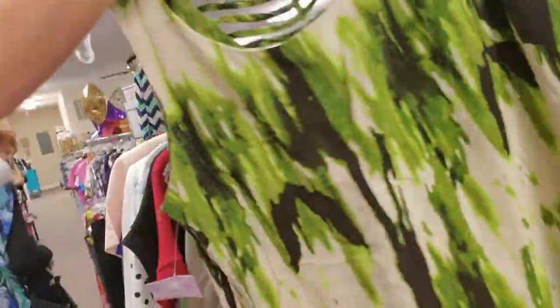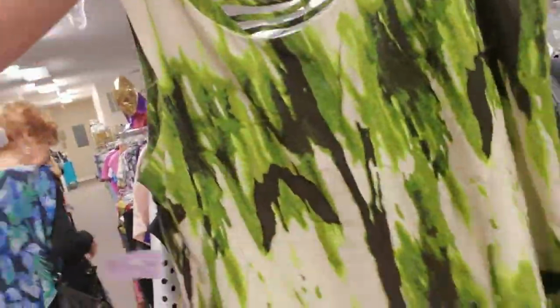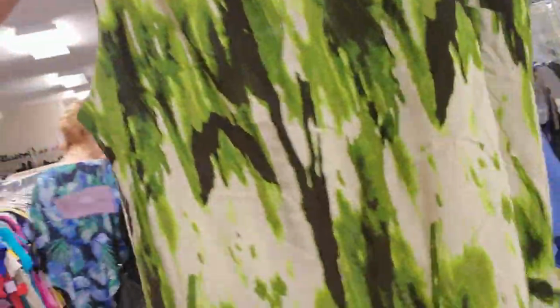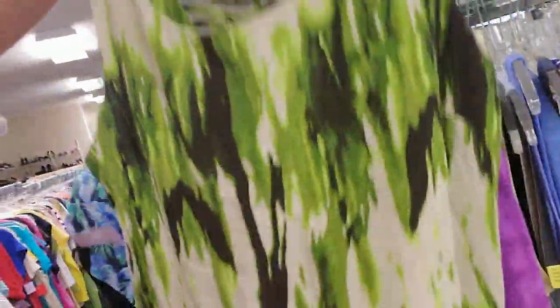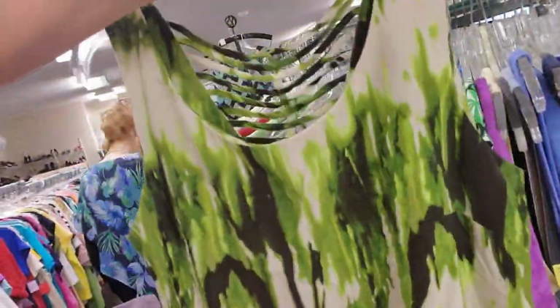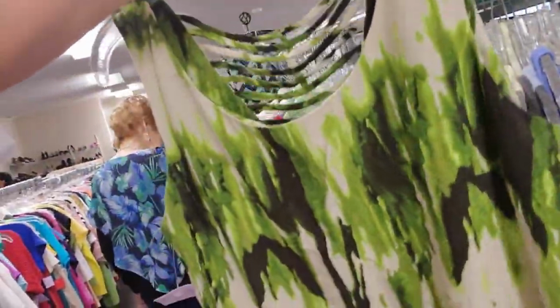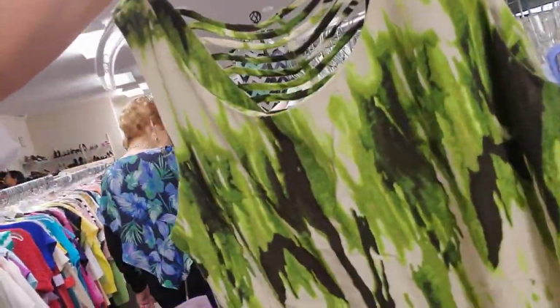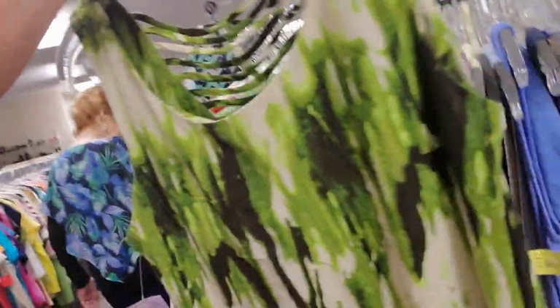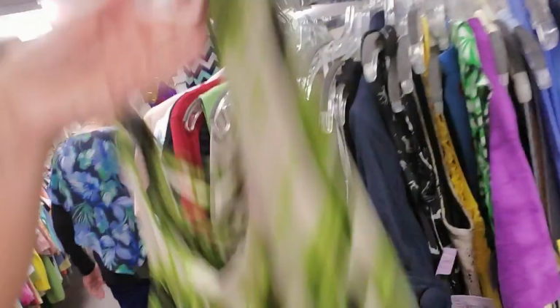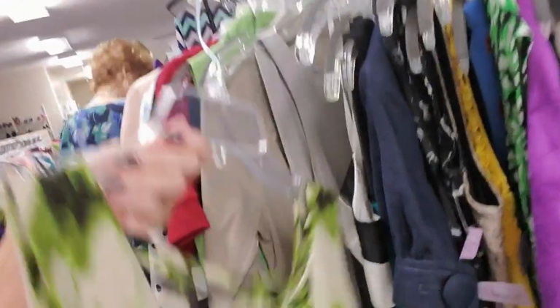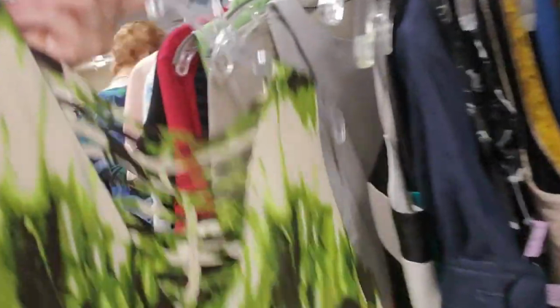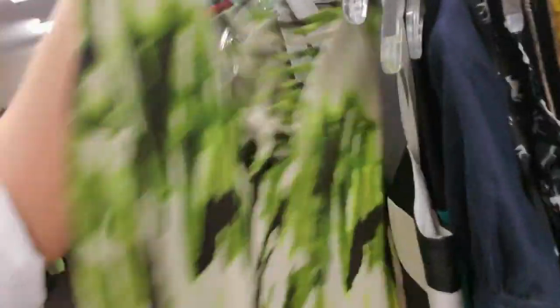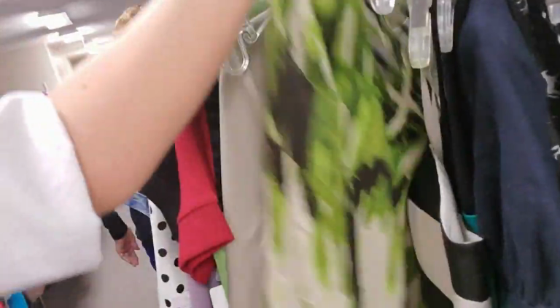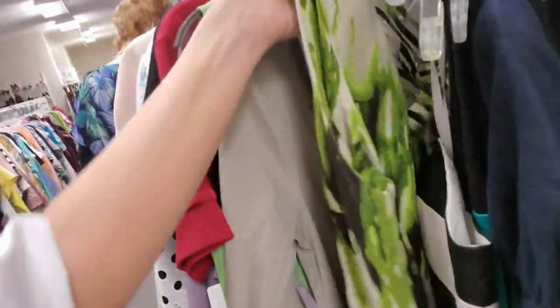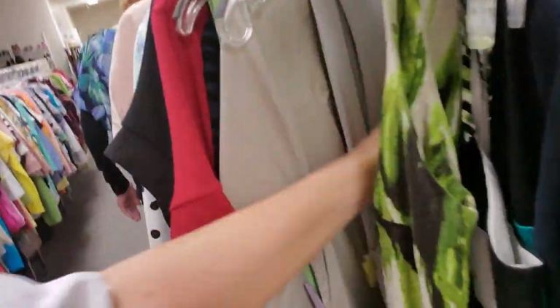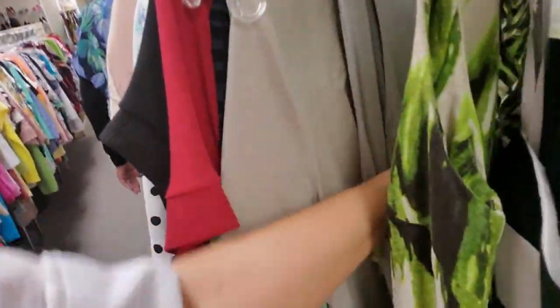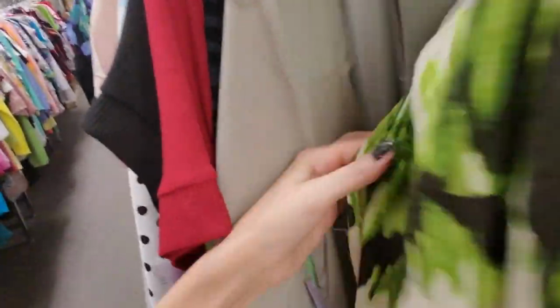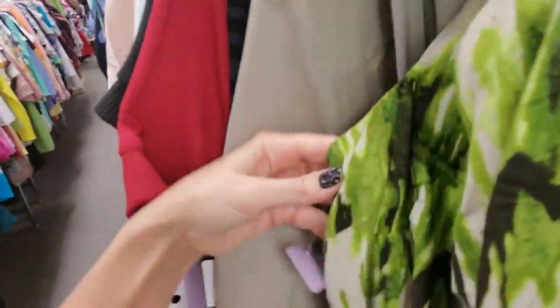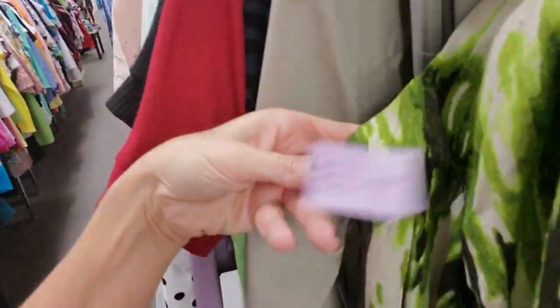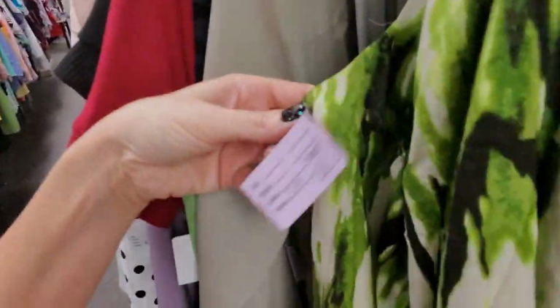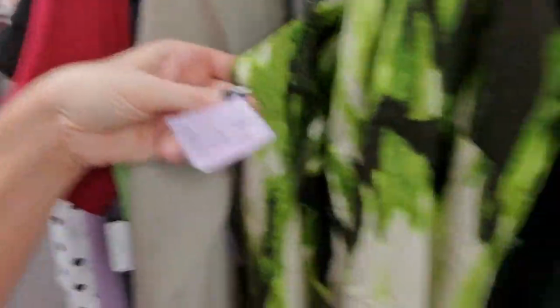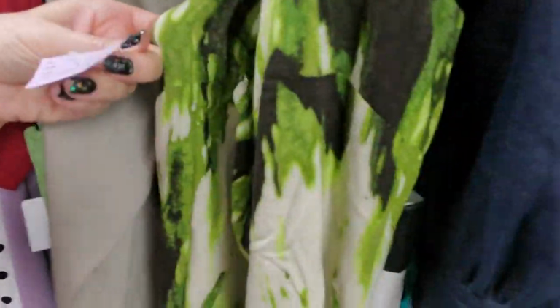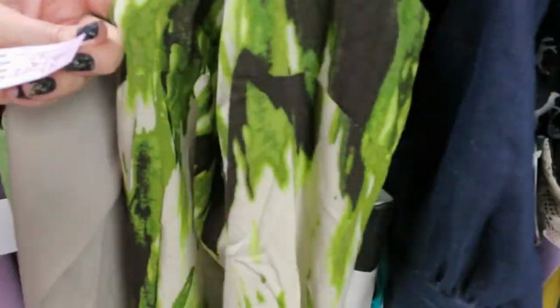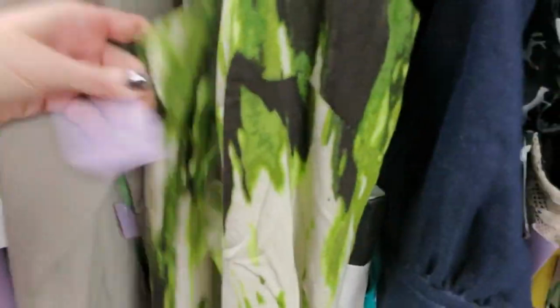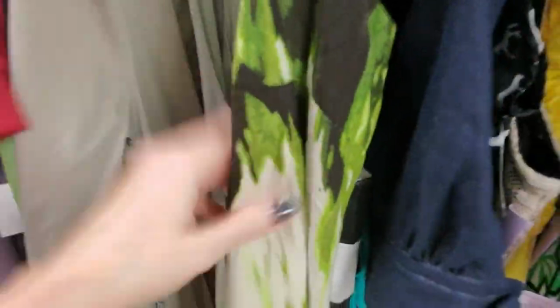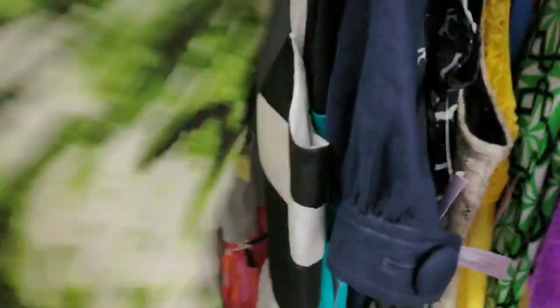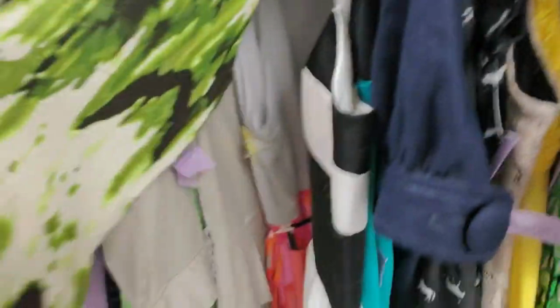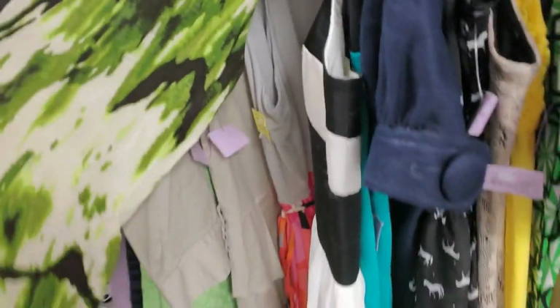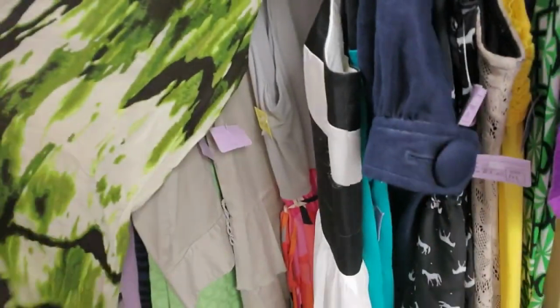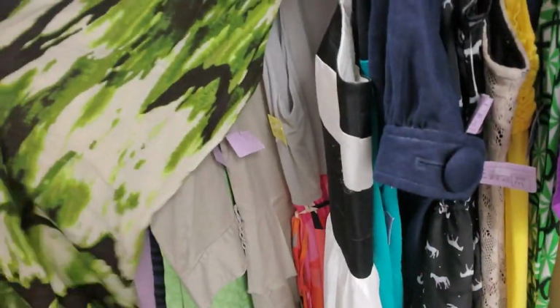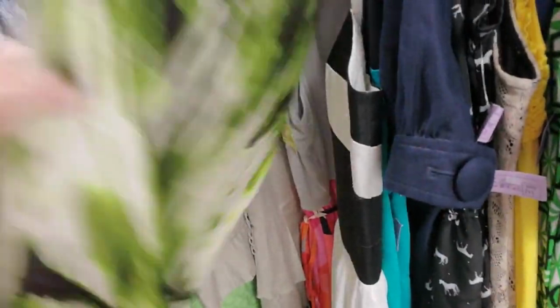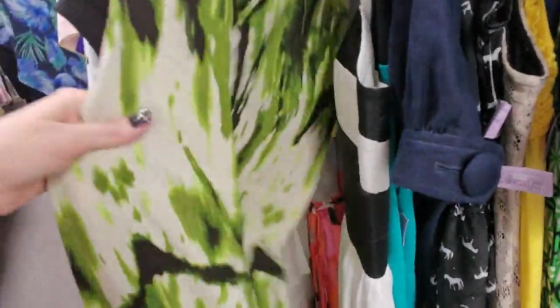That's a cool dress too. This is a size 8 — it's only $3 for that cute little dress.